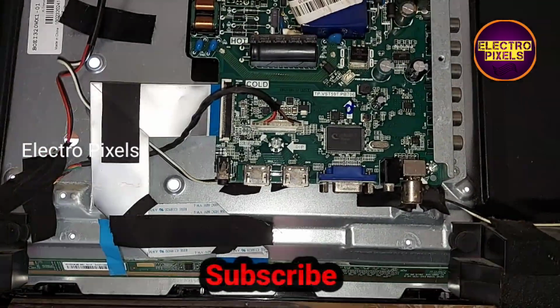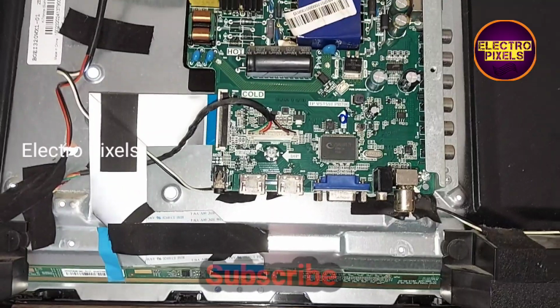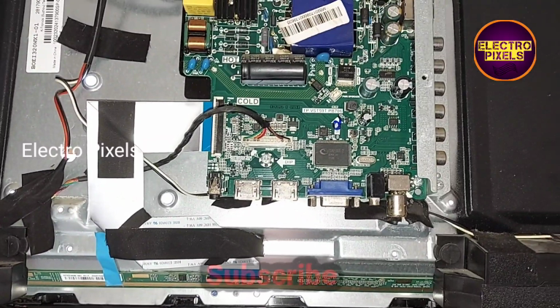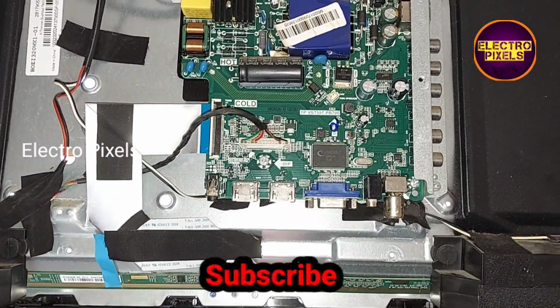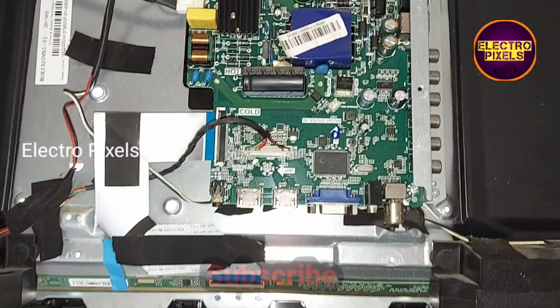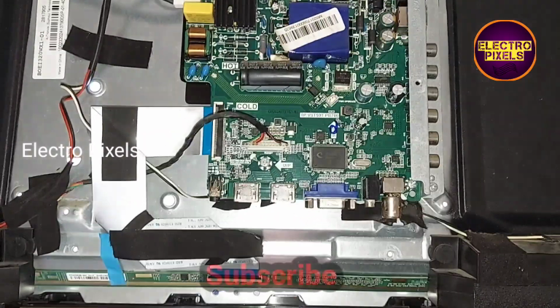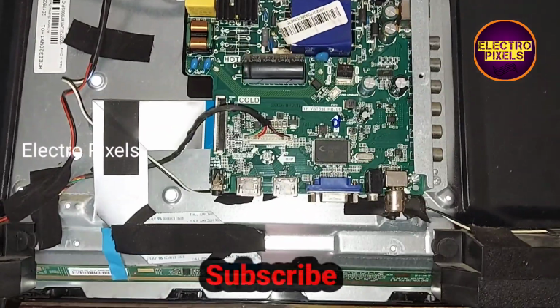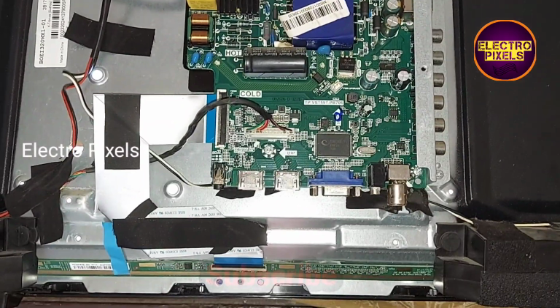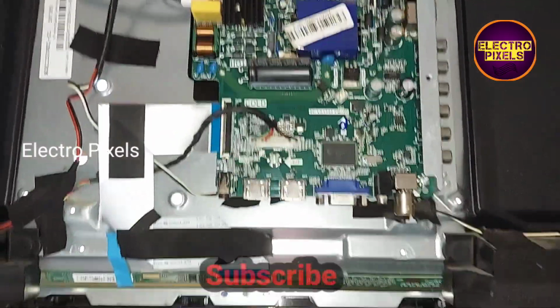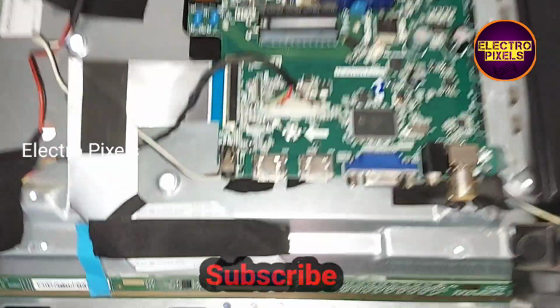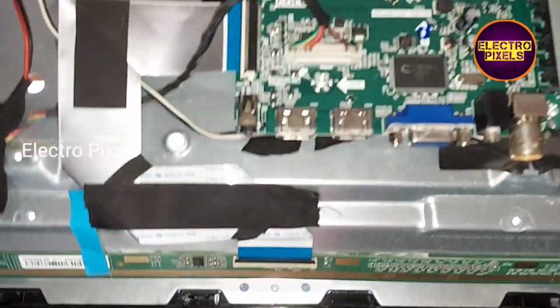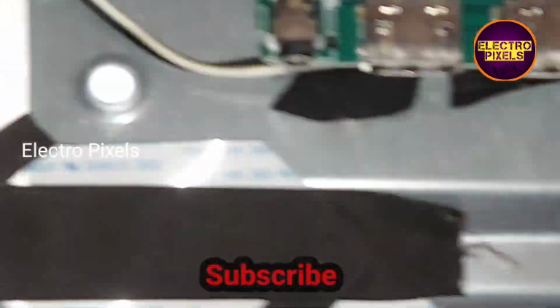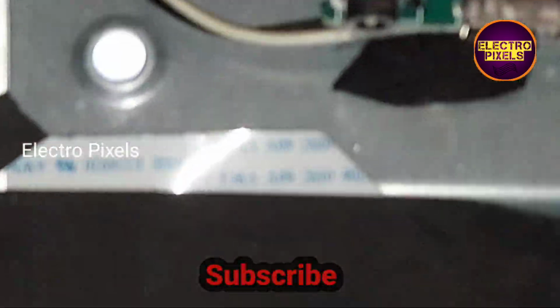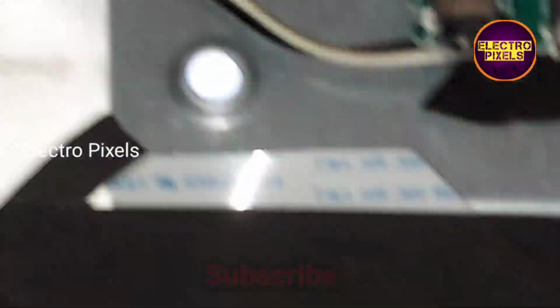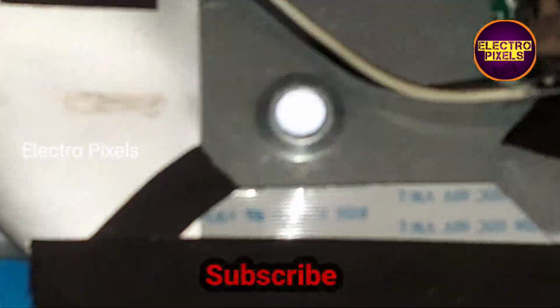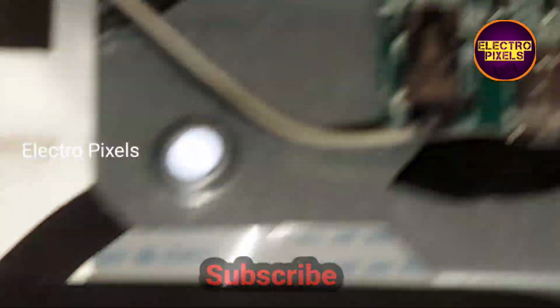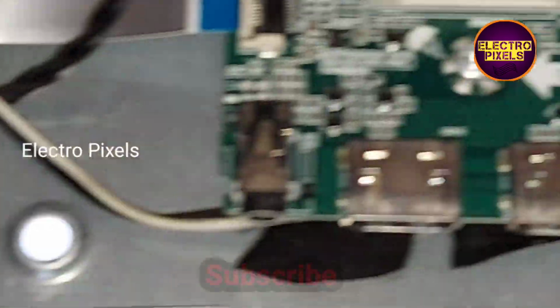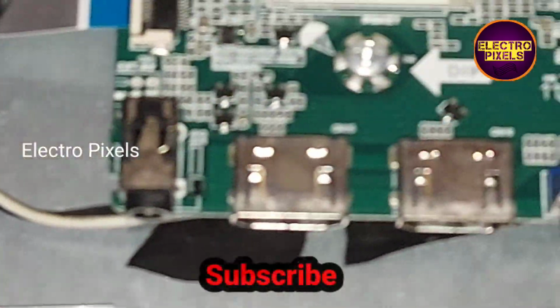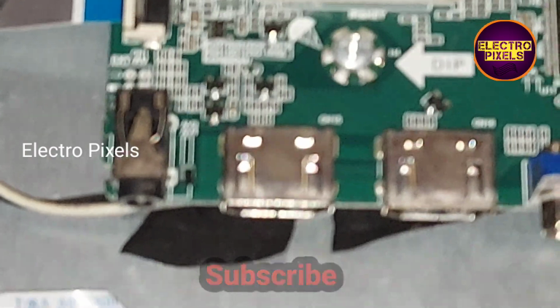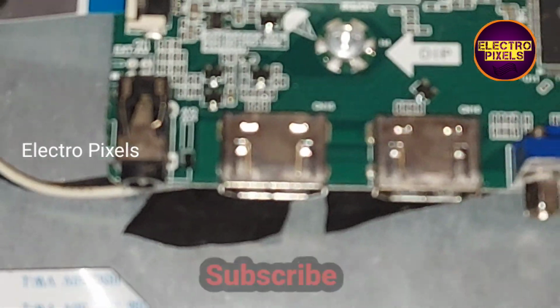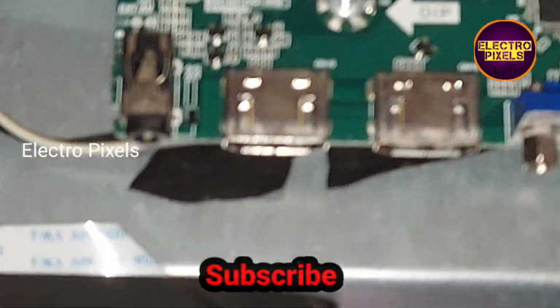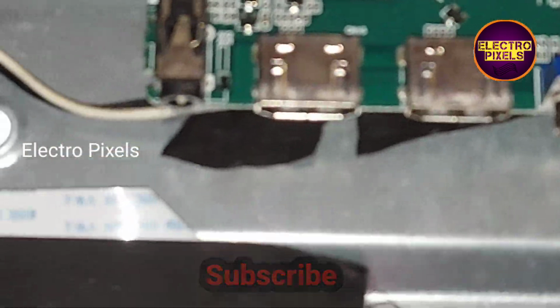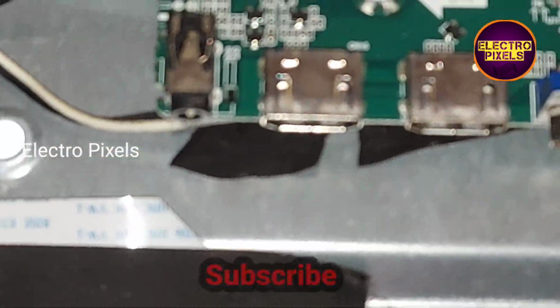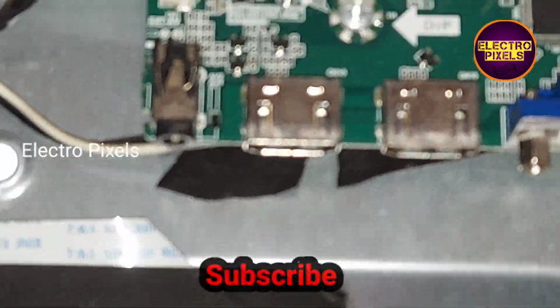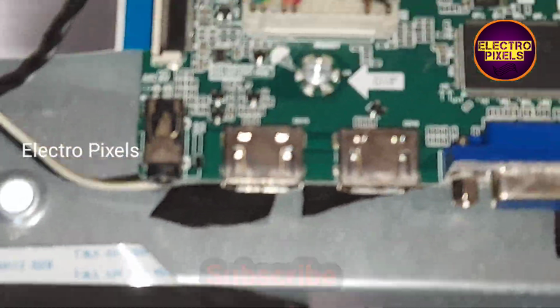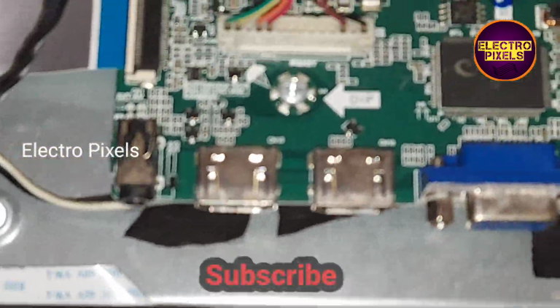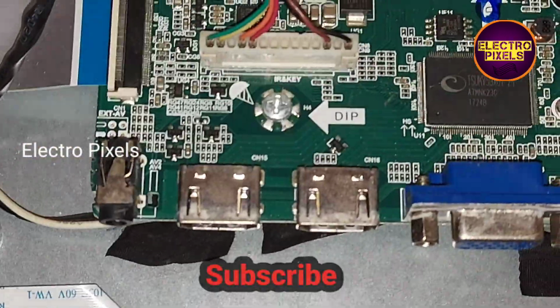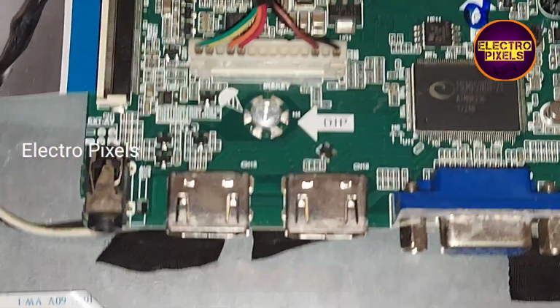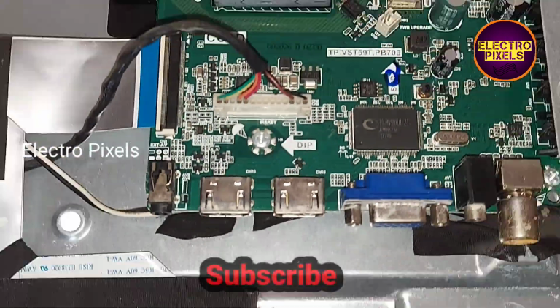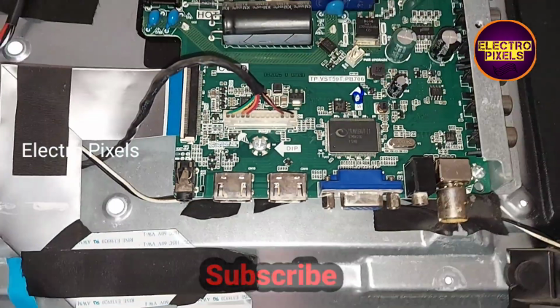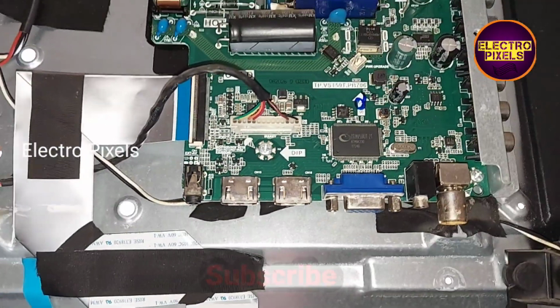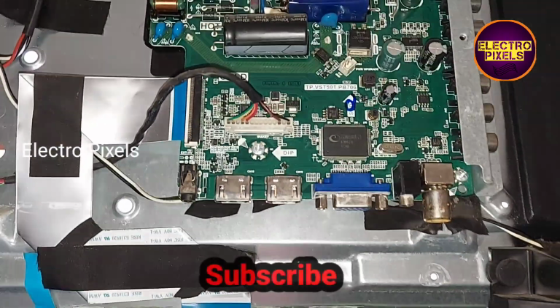After changing the backlight, you need to adjust the backlight level in service mode. You need to set the backlight level to a minimum — this is 40 to 60 percentage.